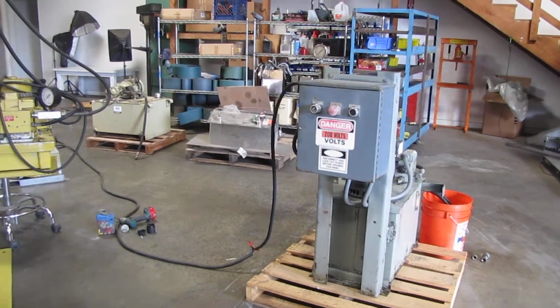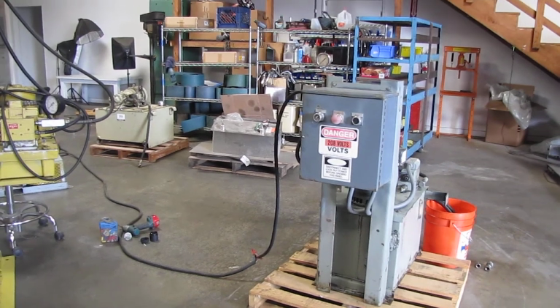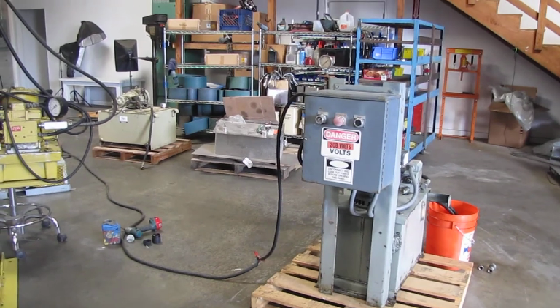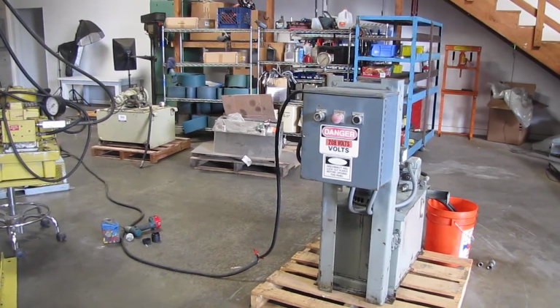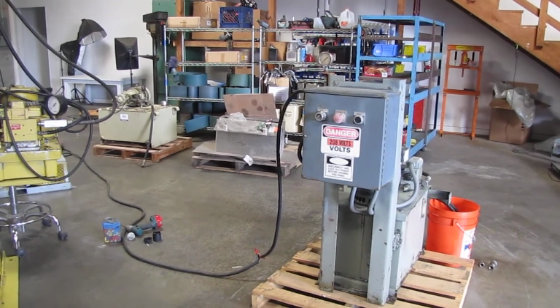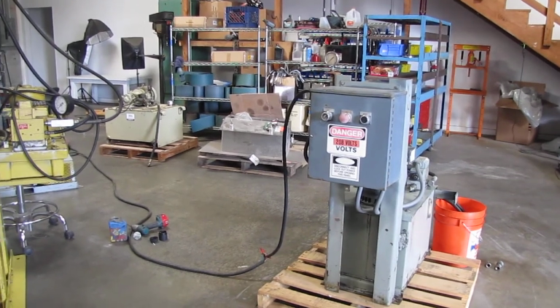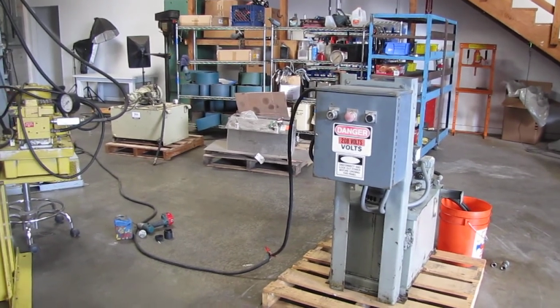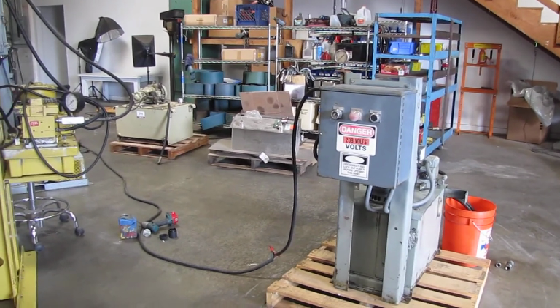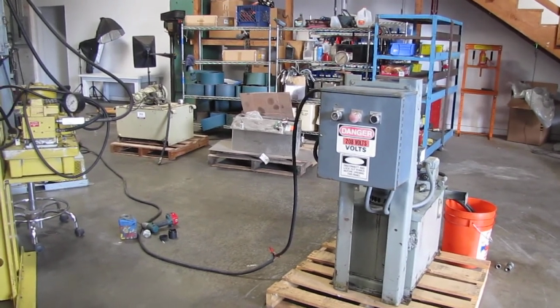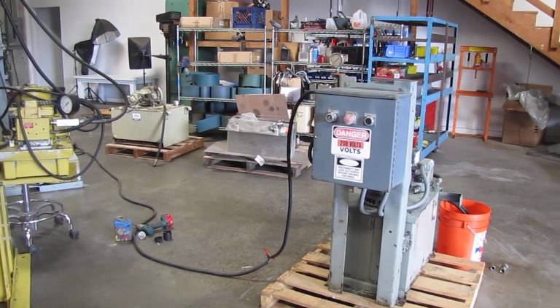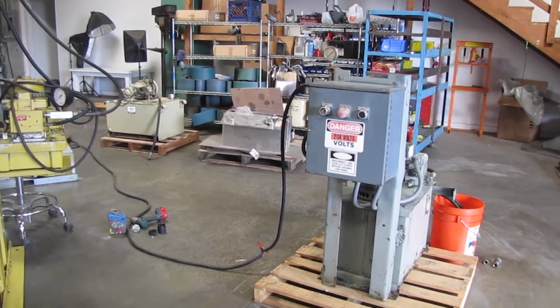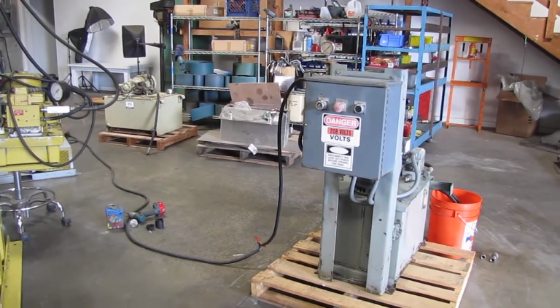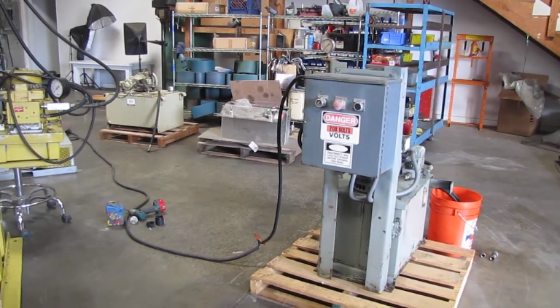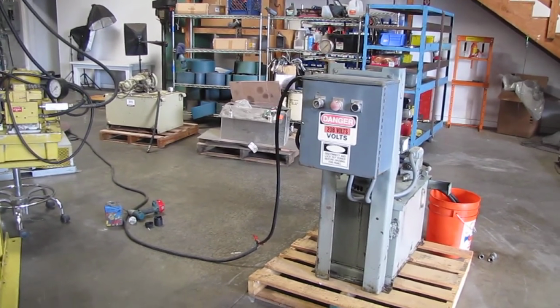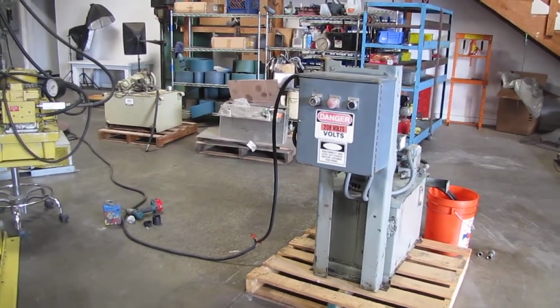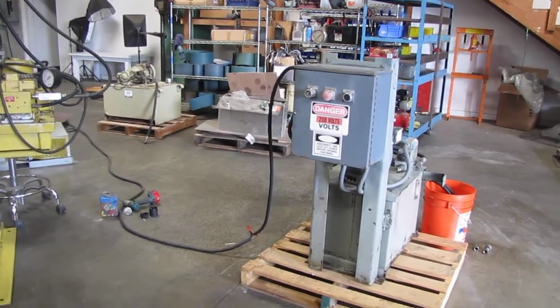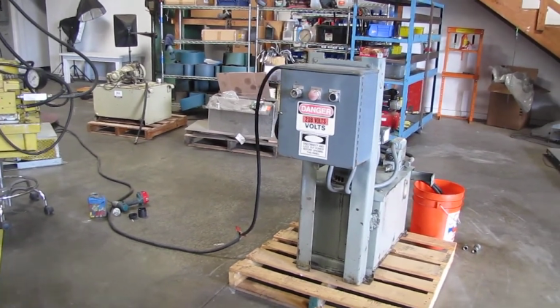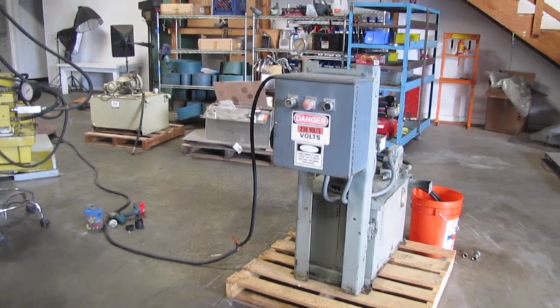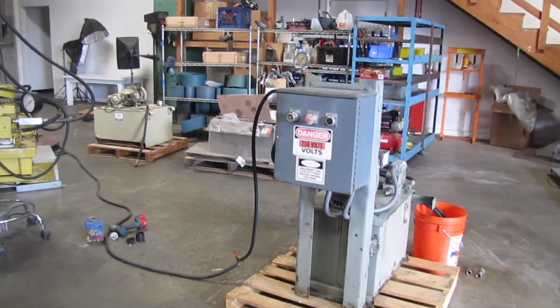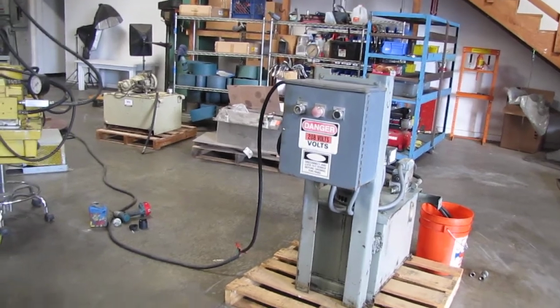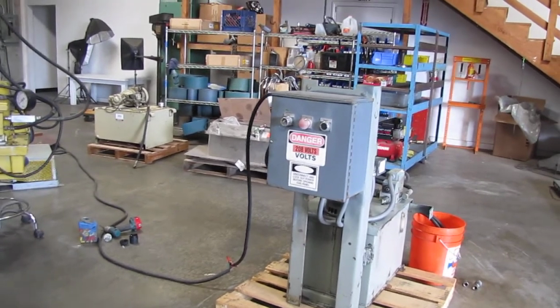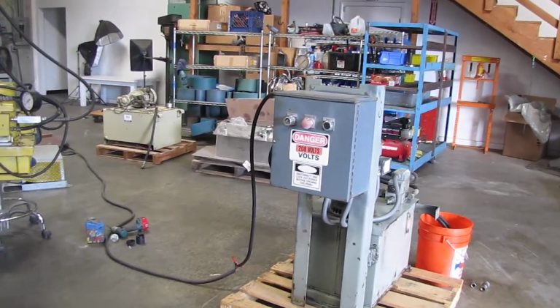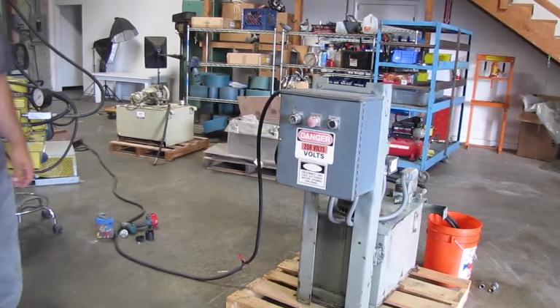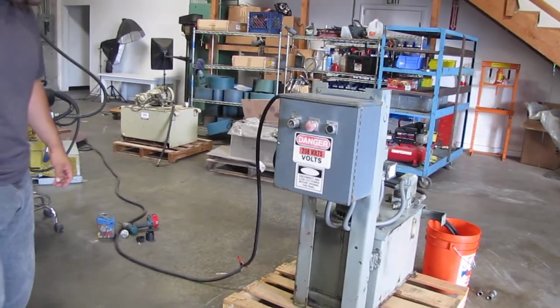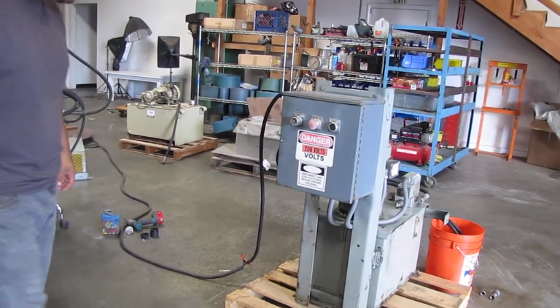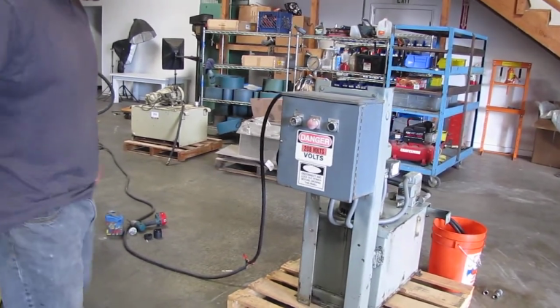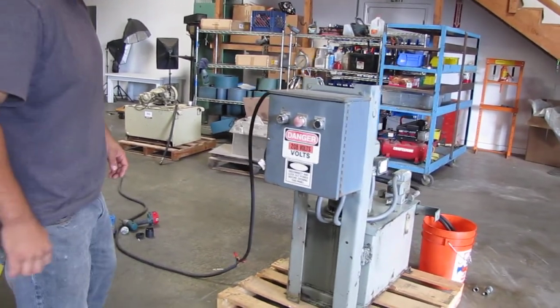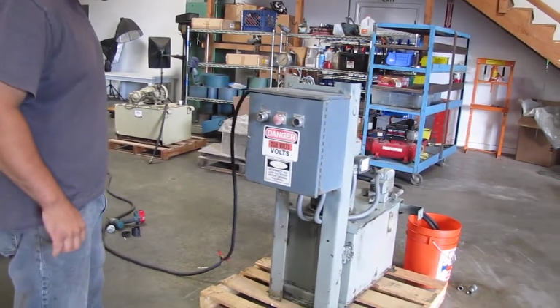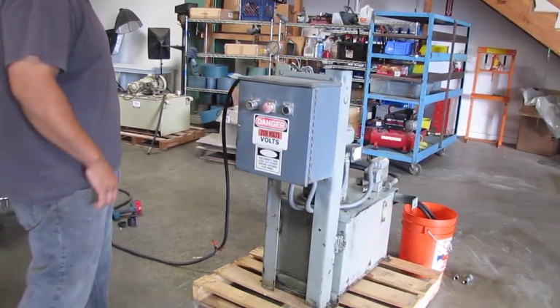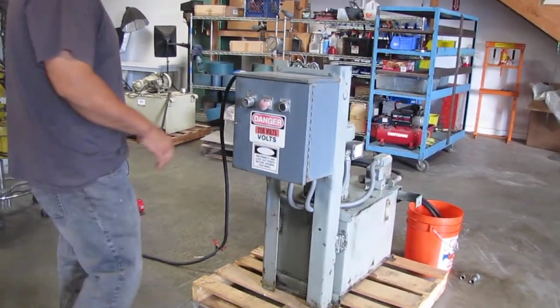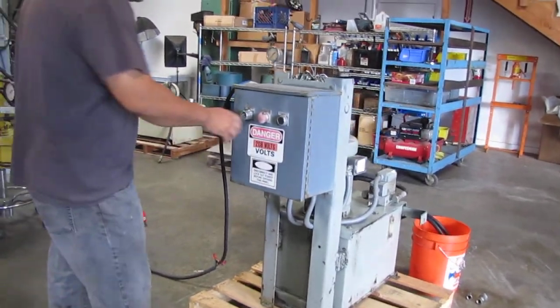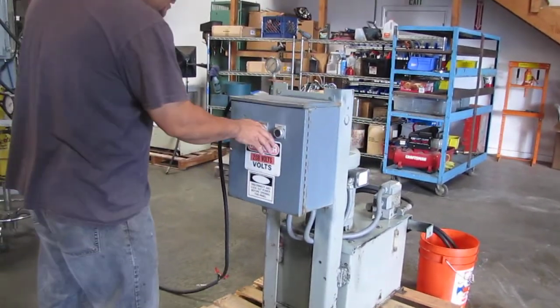Here we have a commercial hydraulic pump. We've got it hooked up to 208 3-phase power. We're going to go ahead and start it for you, just to show you that it does function.